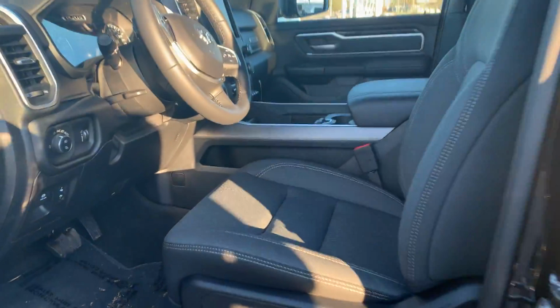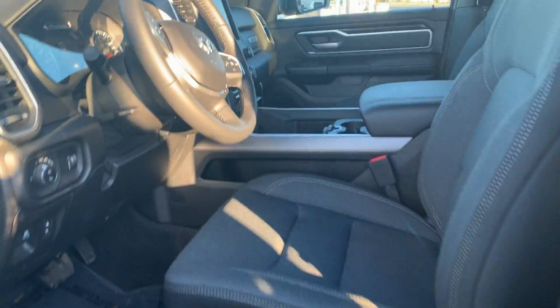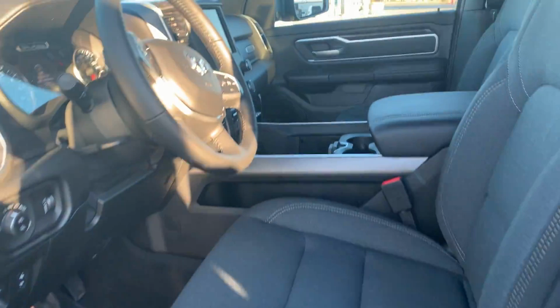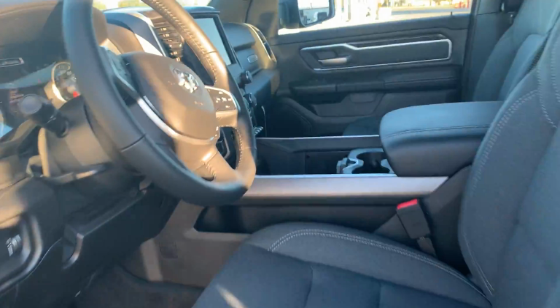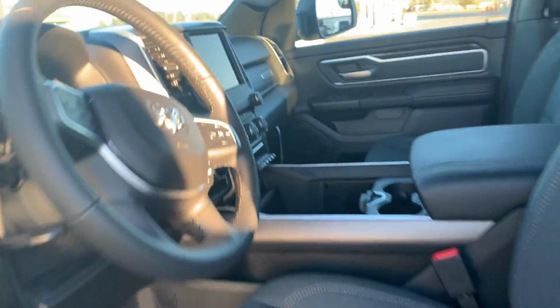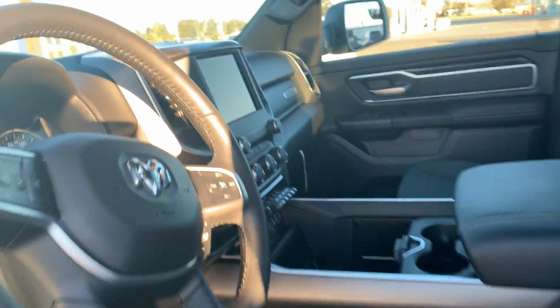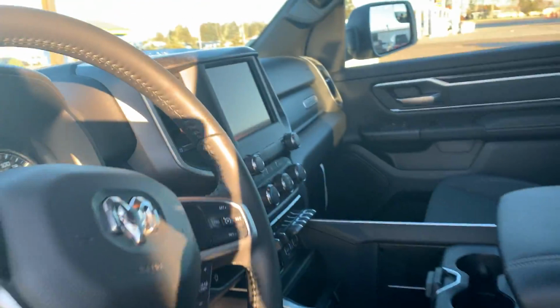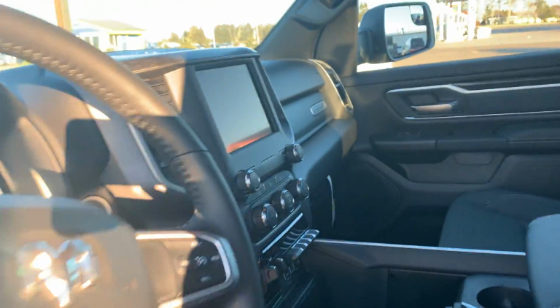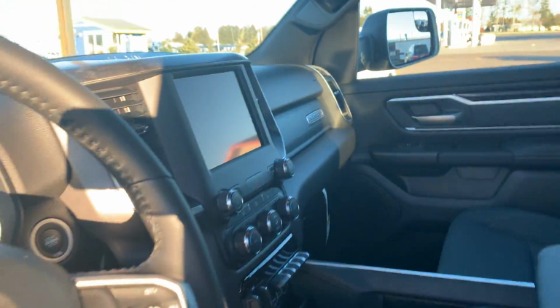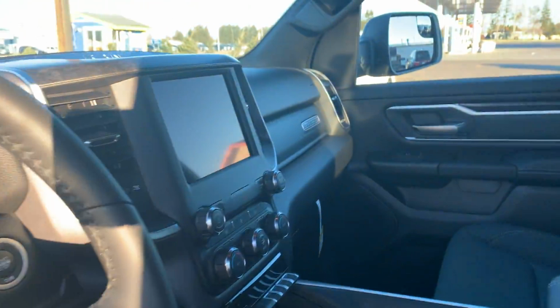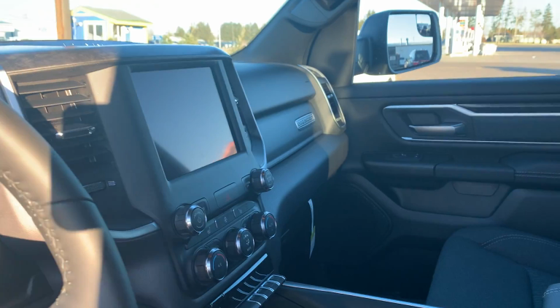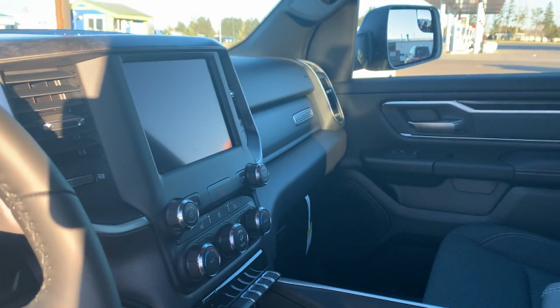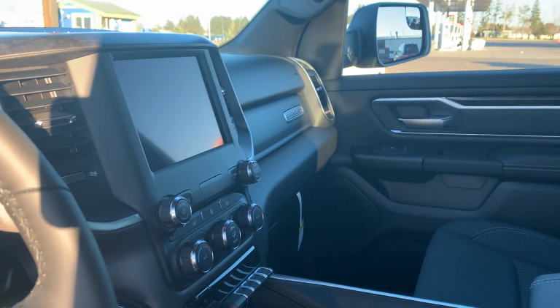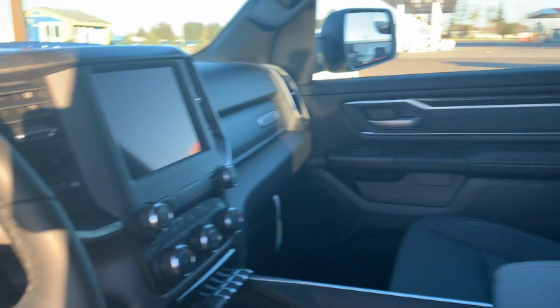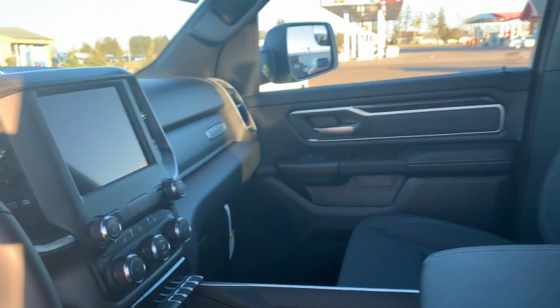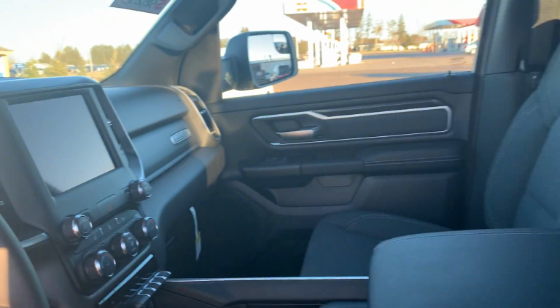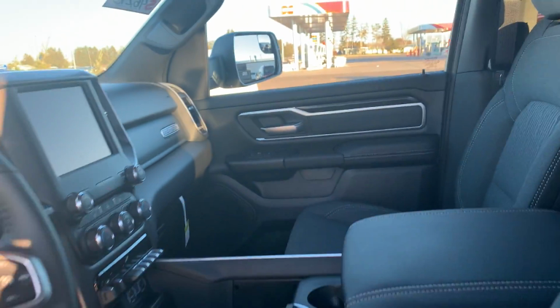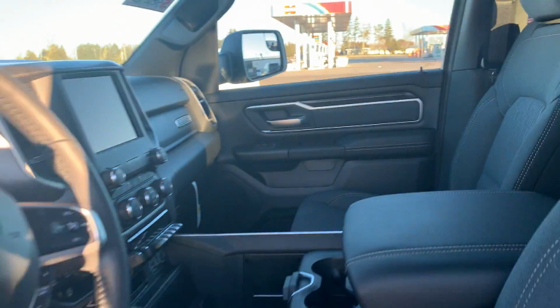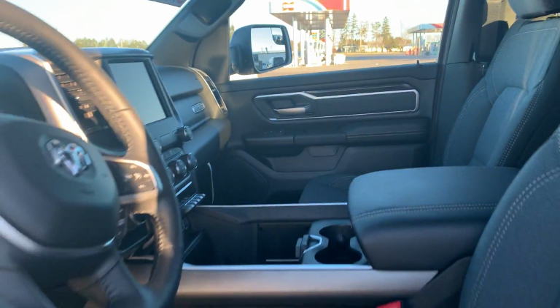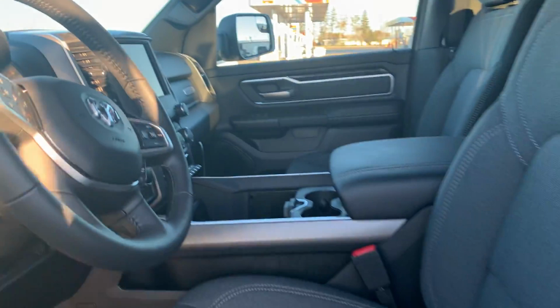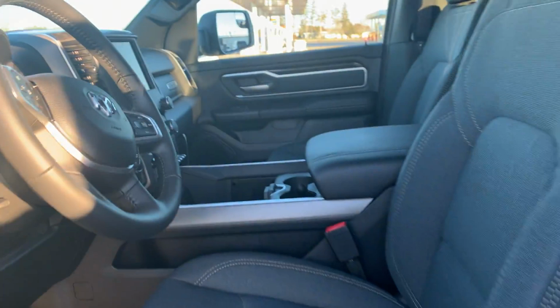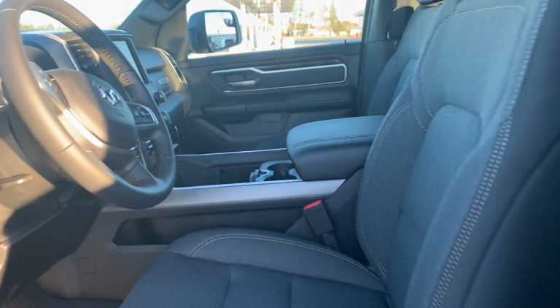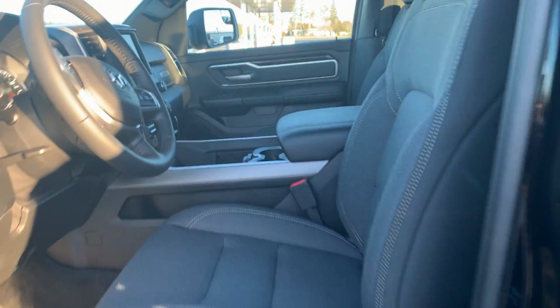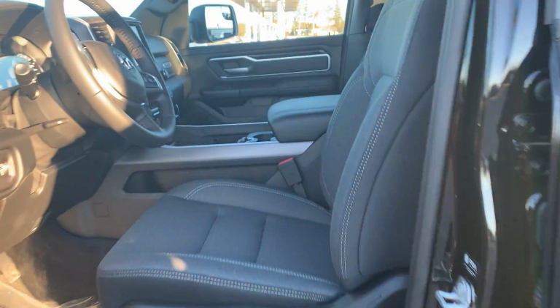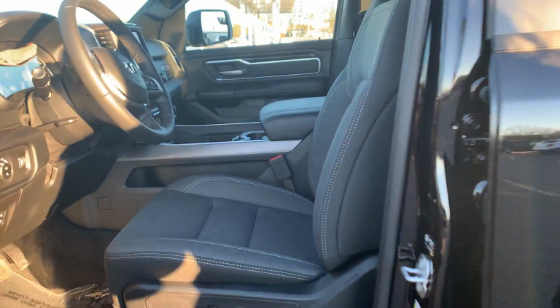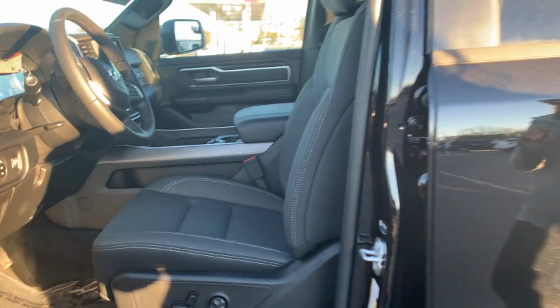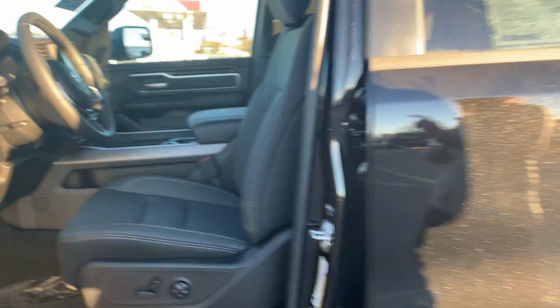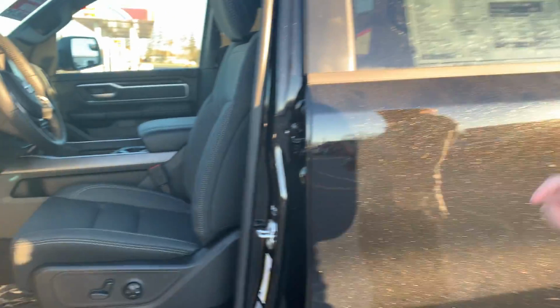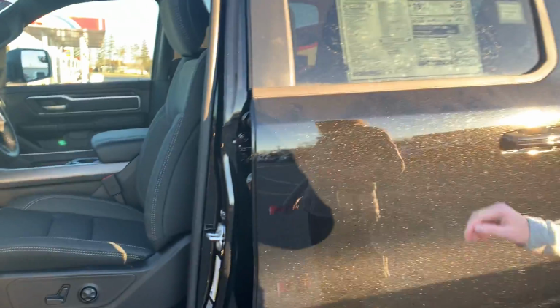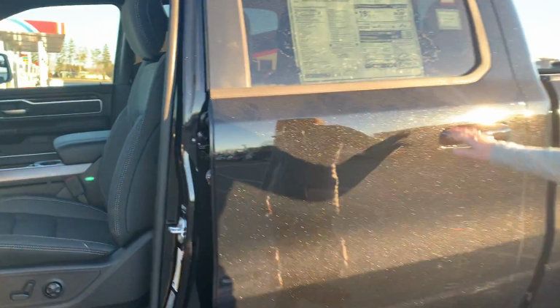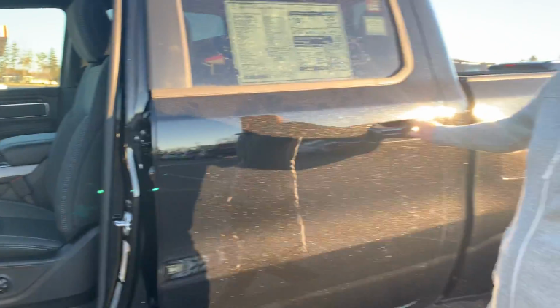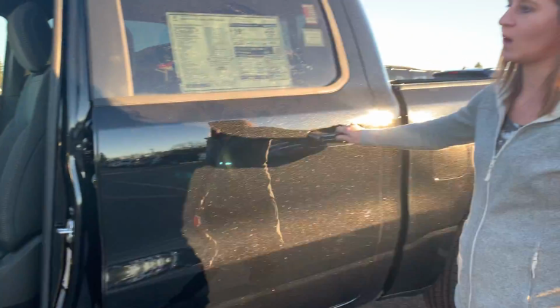It is a cloth interior. It does have heated seats and a heated steering wheel and a remote start. It's got adjustable foot pedals as well.